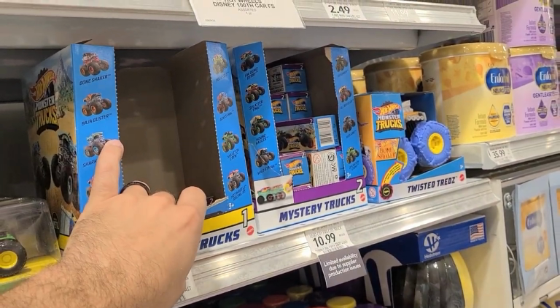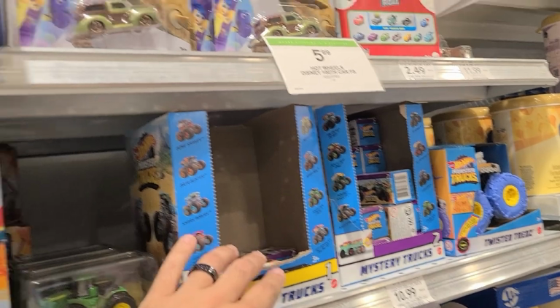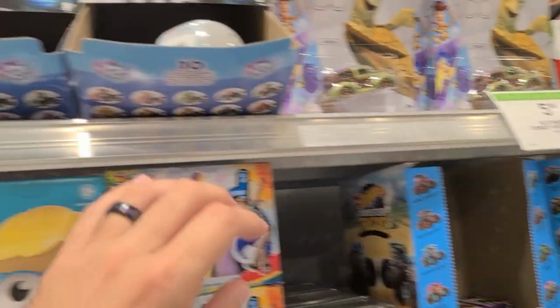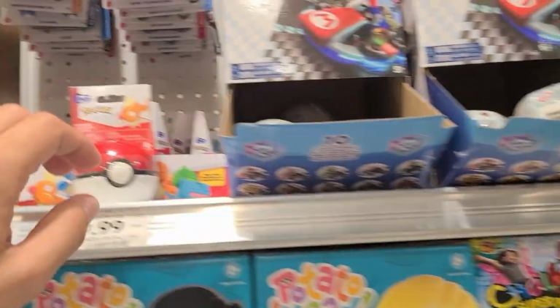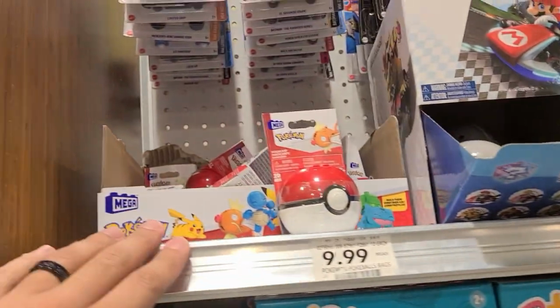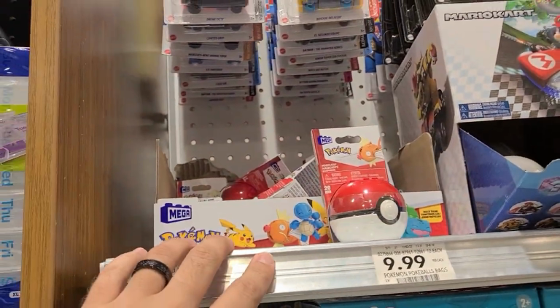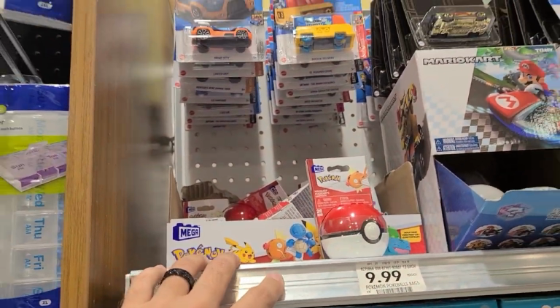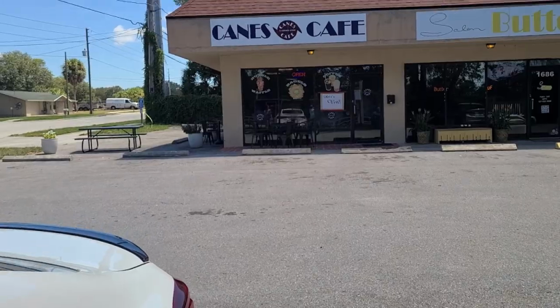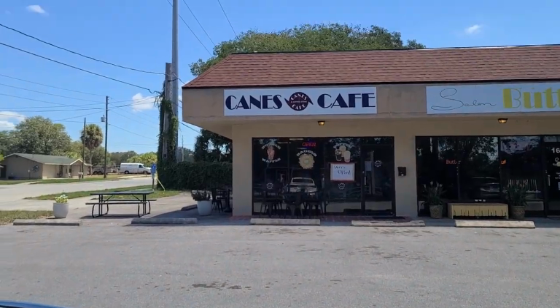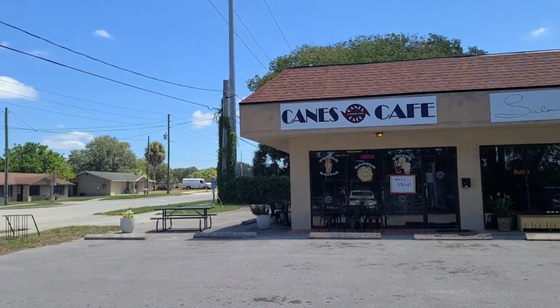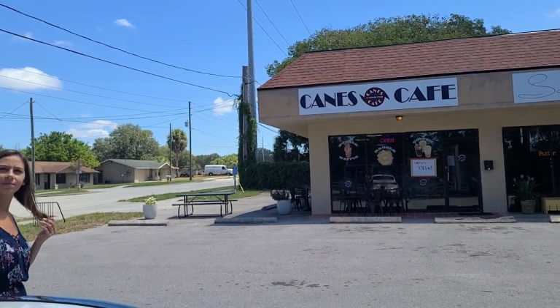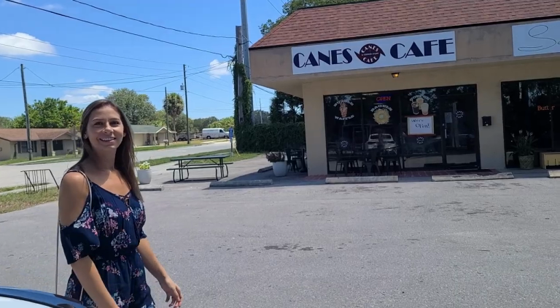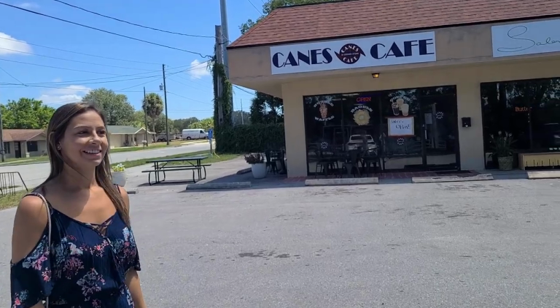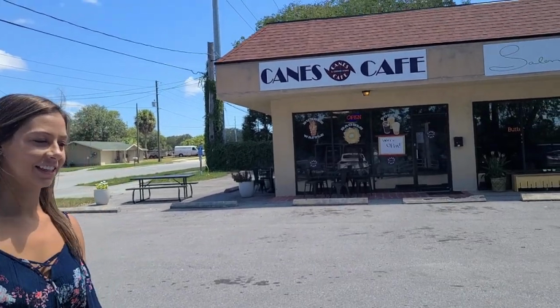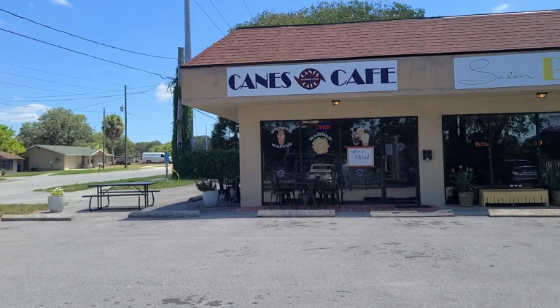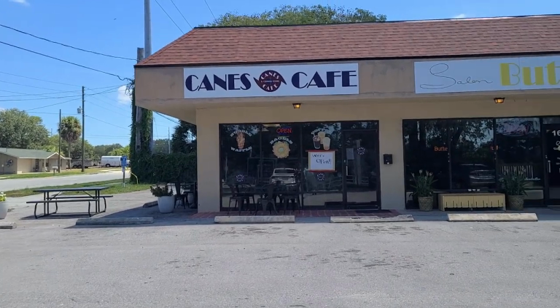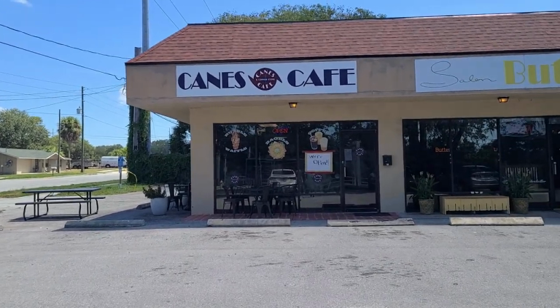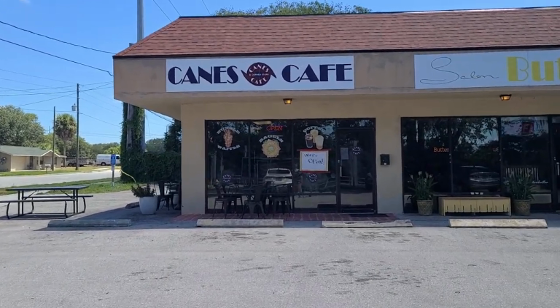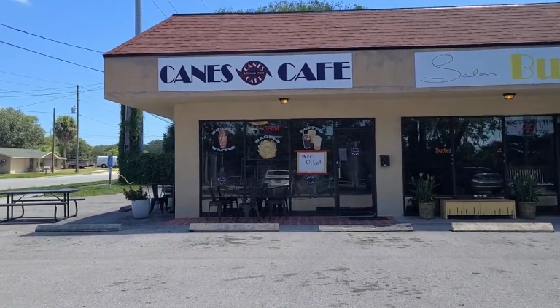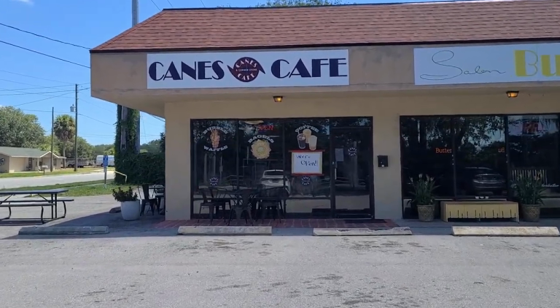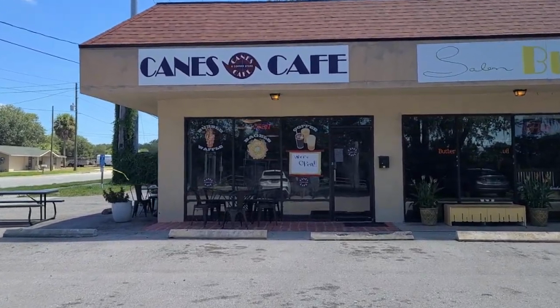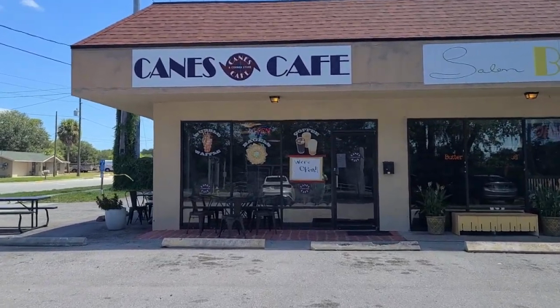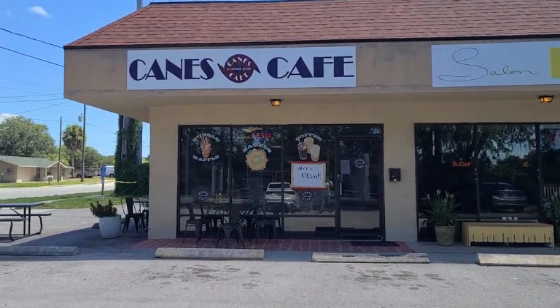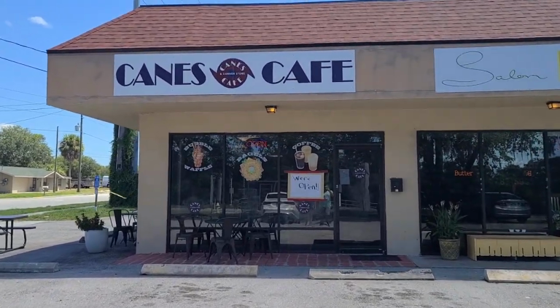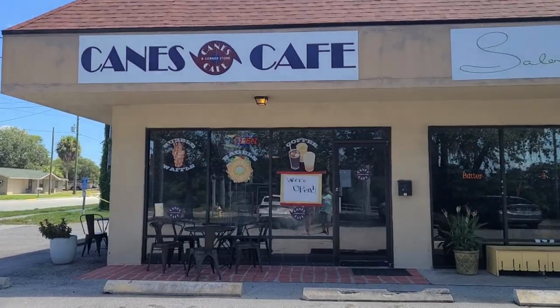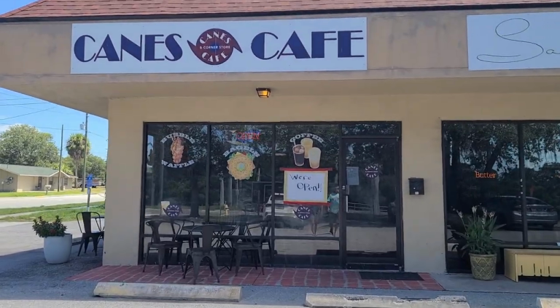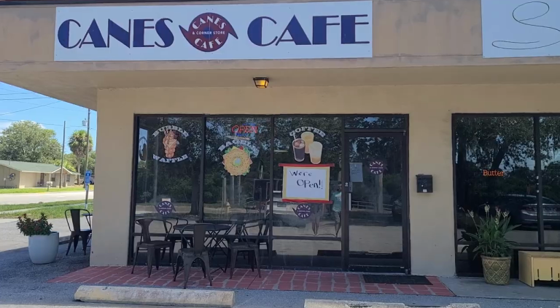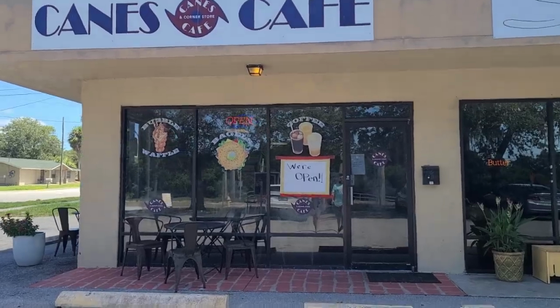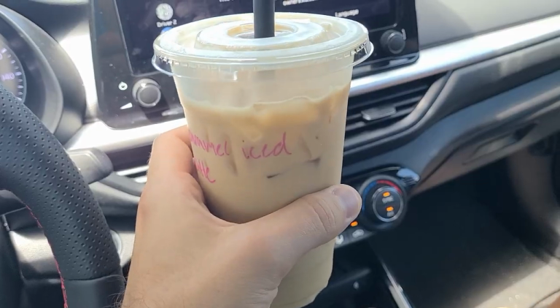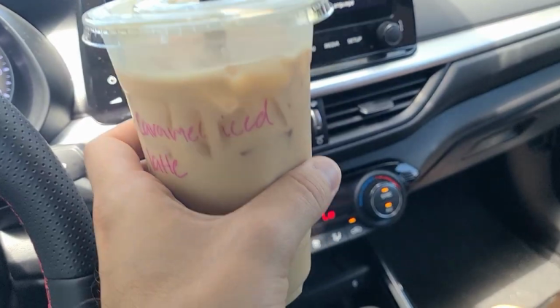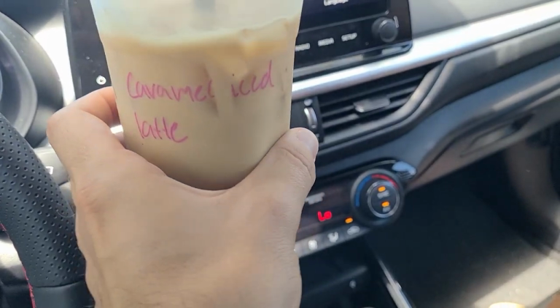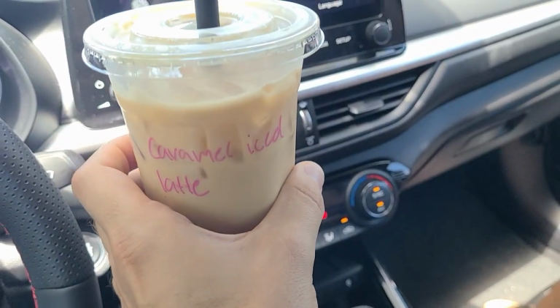All right, on to the next spot. We decided we need some hunting energy so we're going to stop and get some coffee at Kane's Cafe. I got my coffee — this is fuel to find the best Hot Wheels ever made.